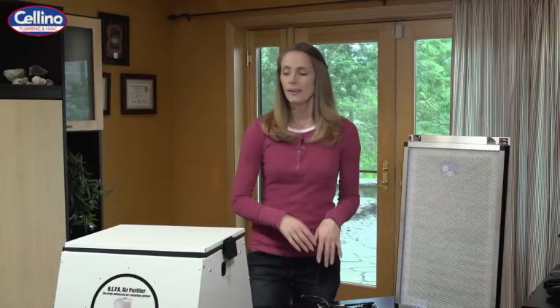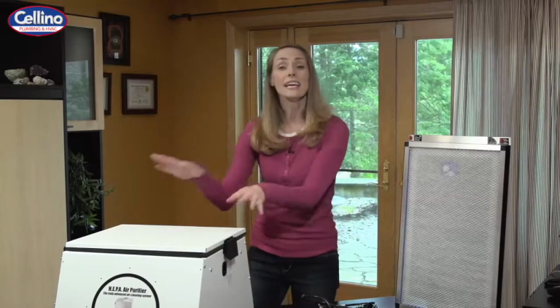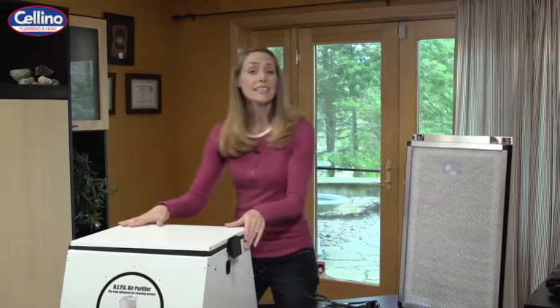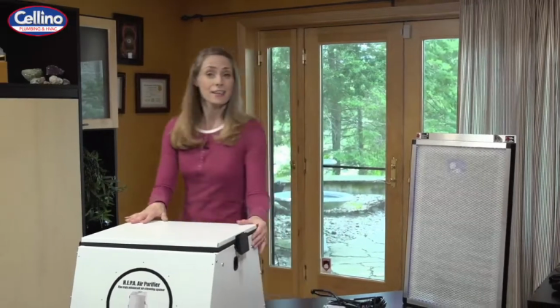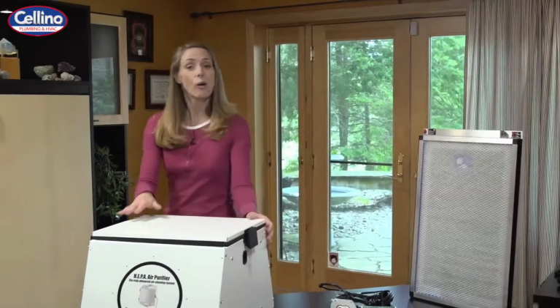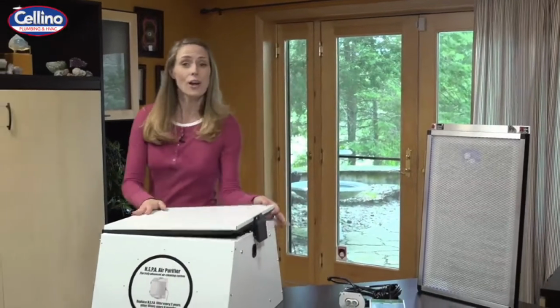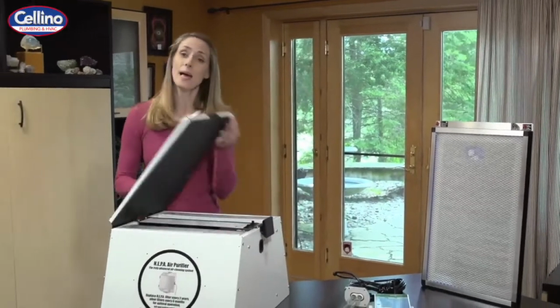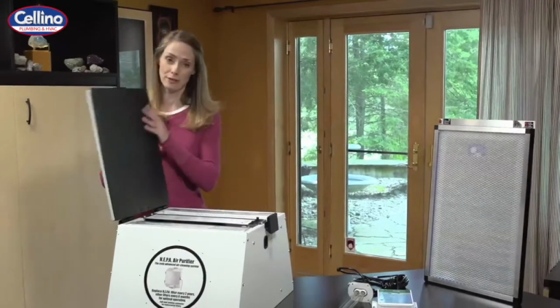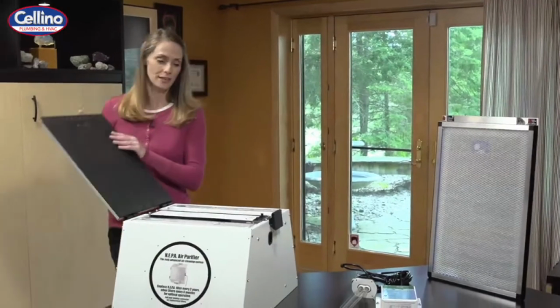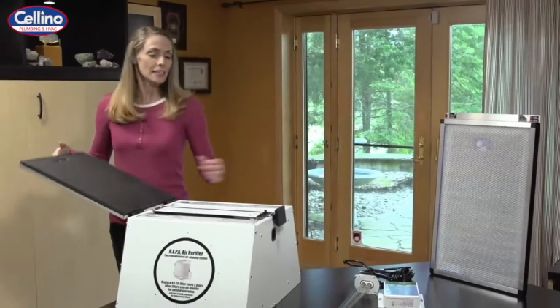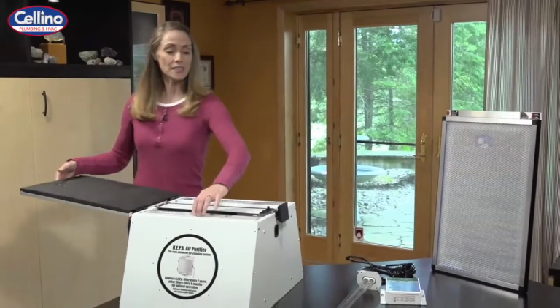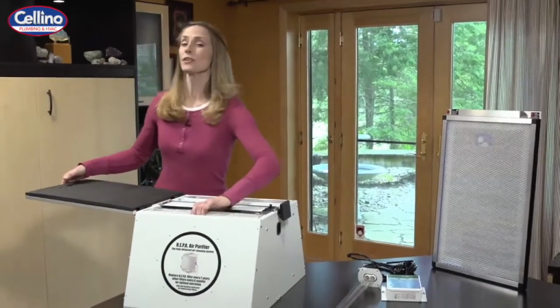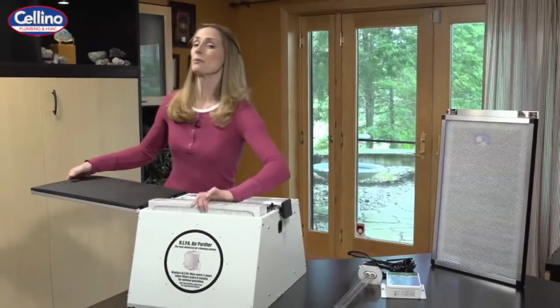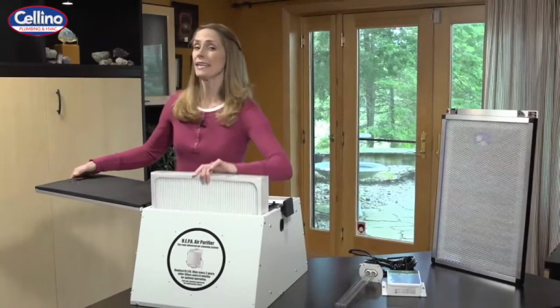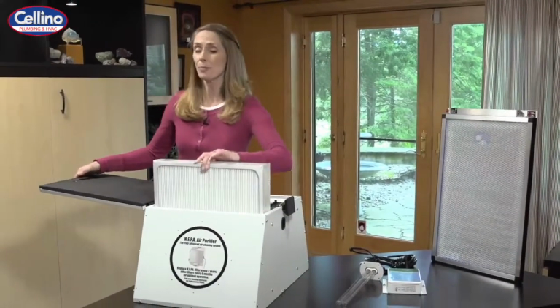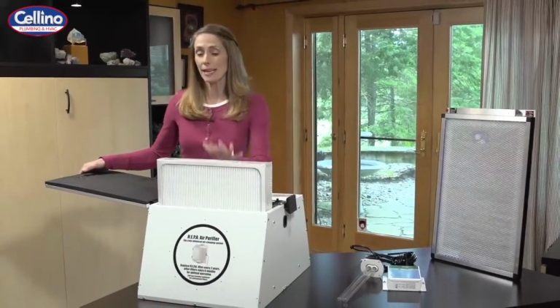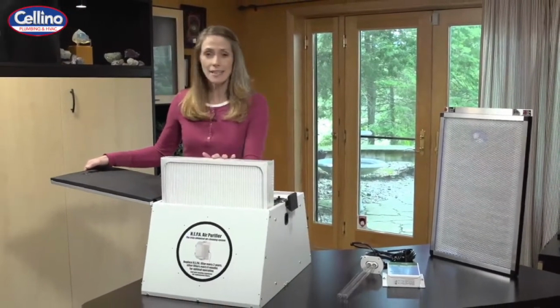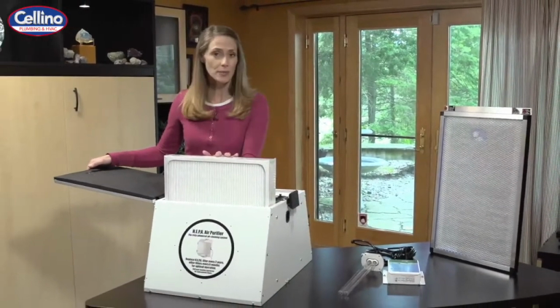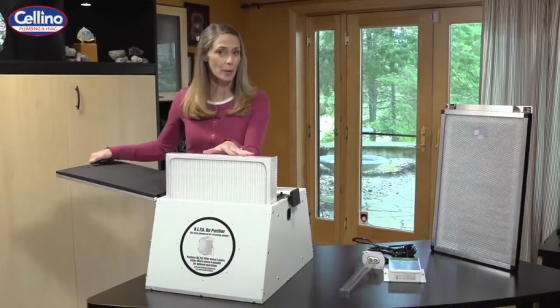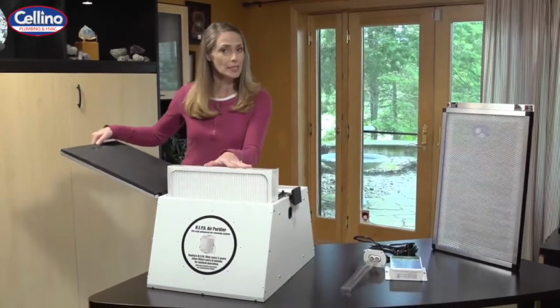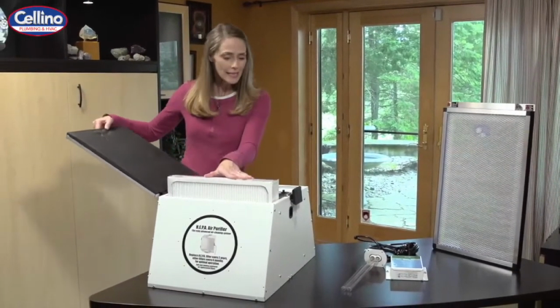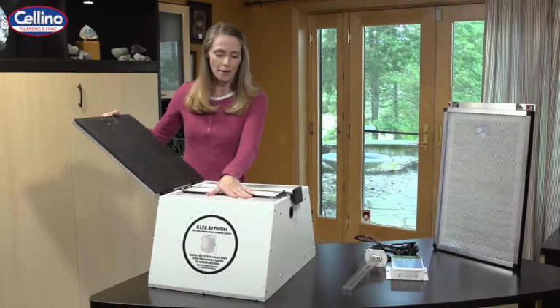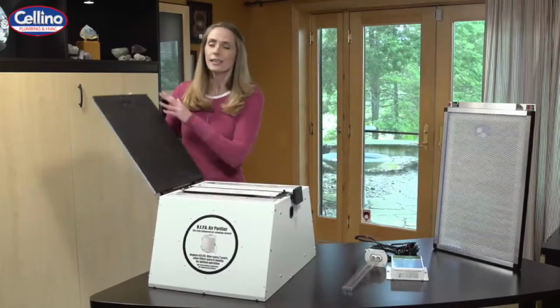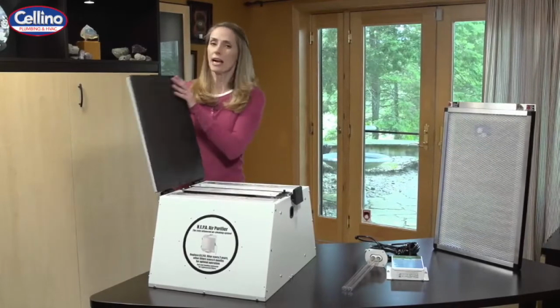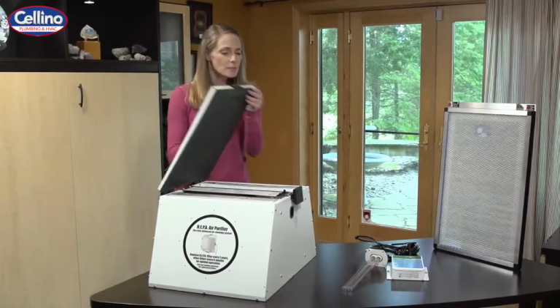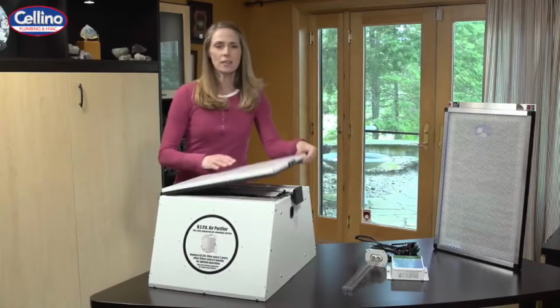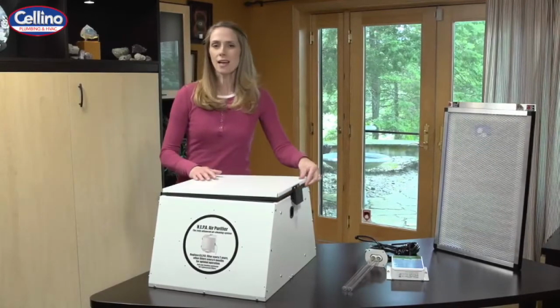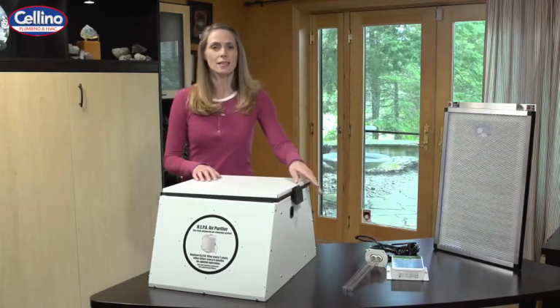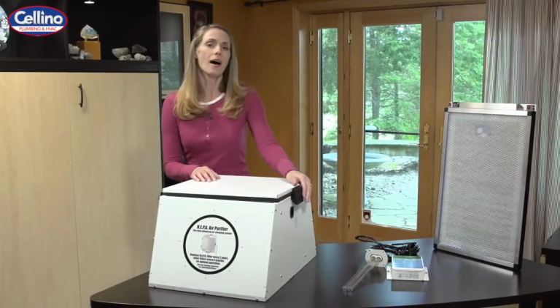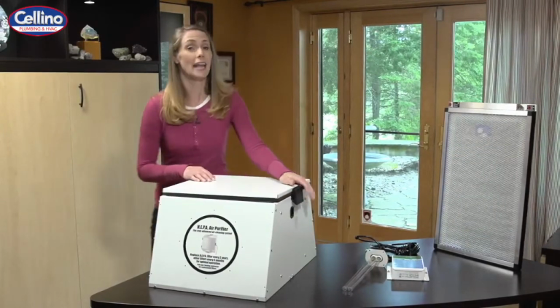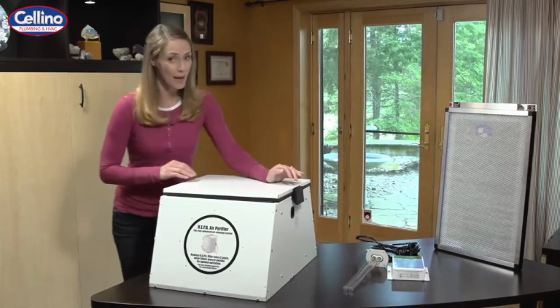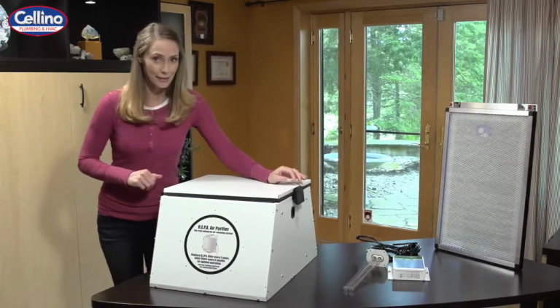And this, a whole home HEPA filter. This is going to remove 99.97% of particles in the air, clearing out smoke, dust, pollen, and pet dander.